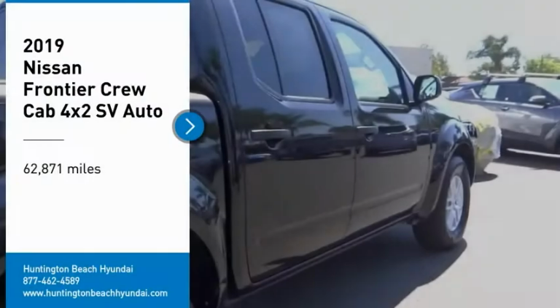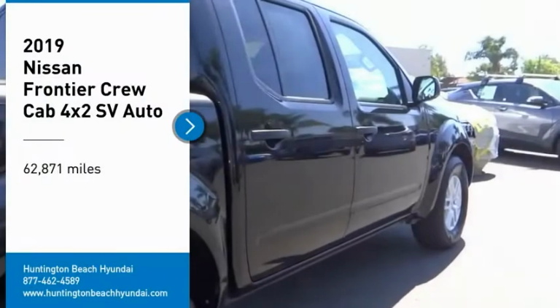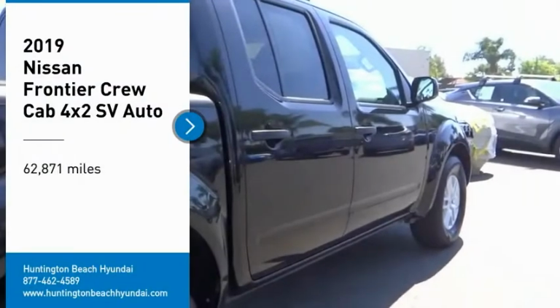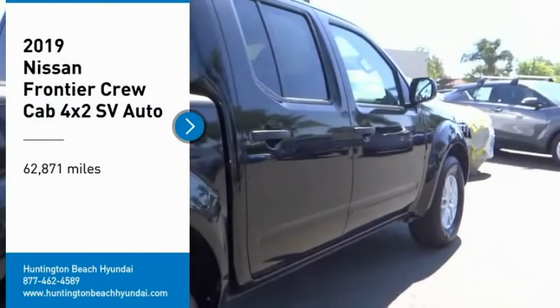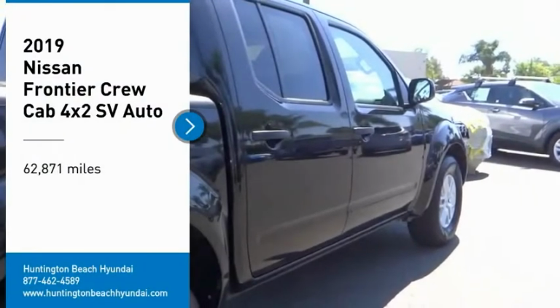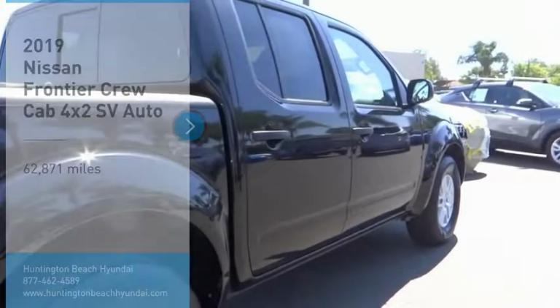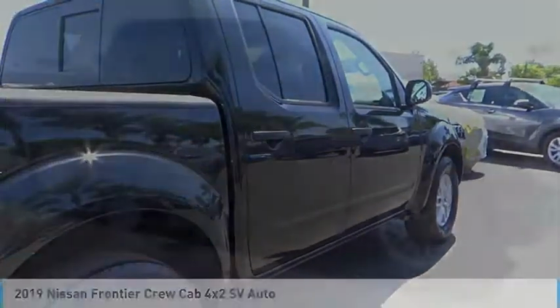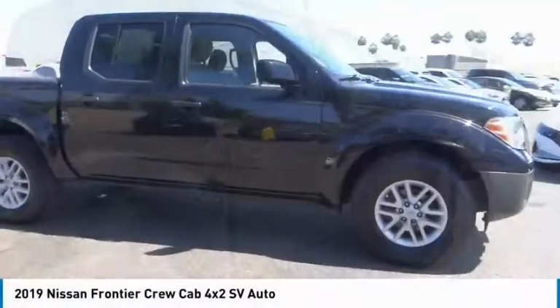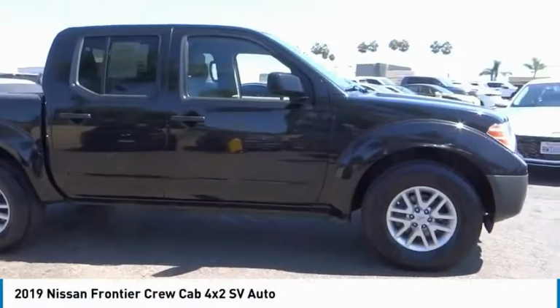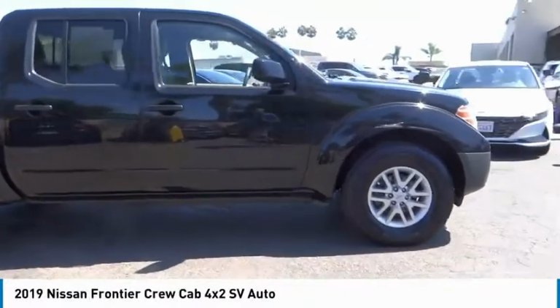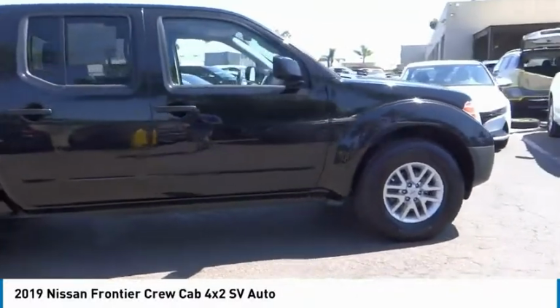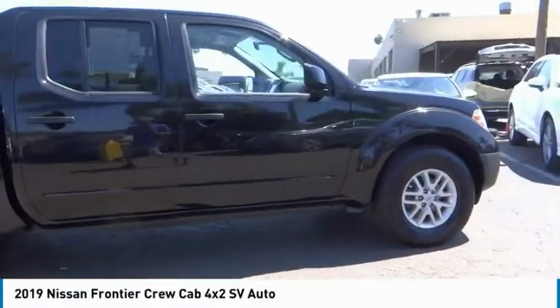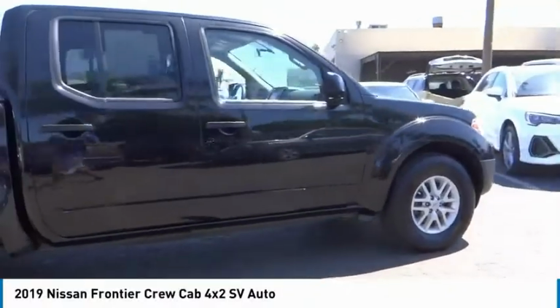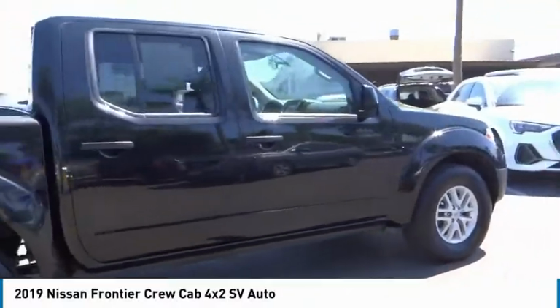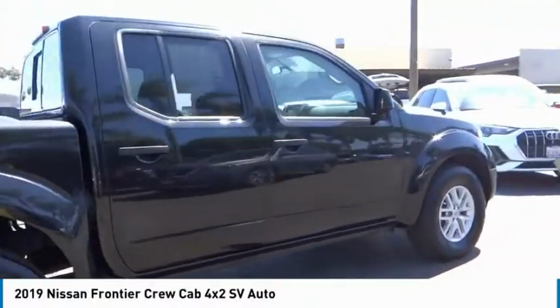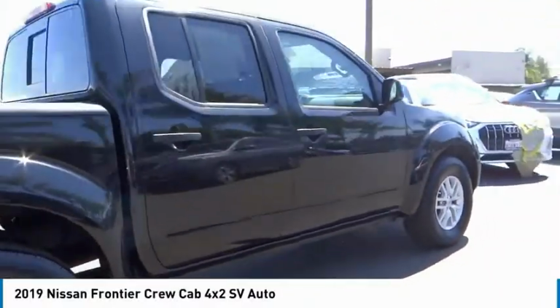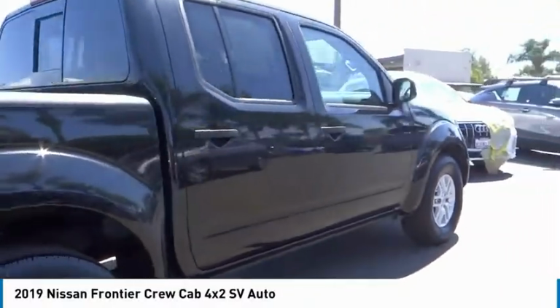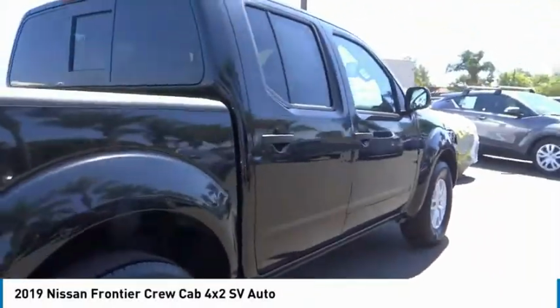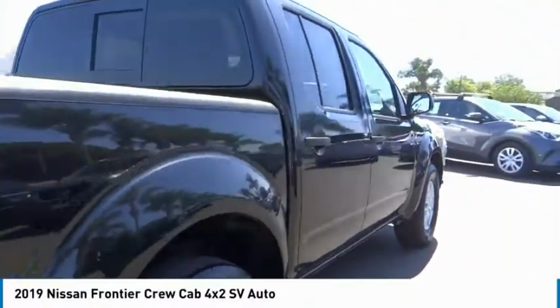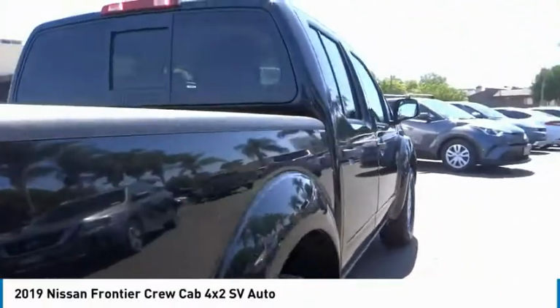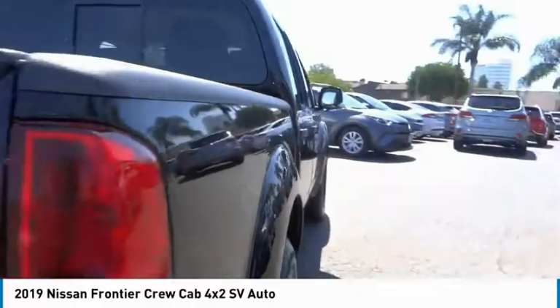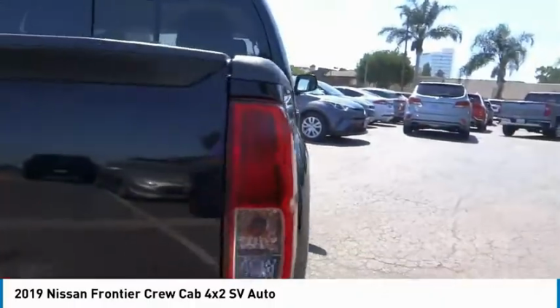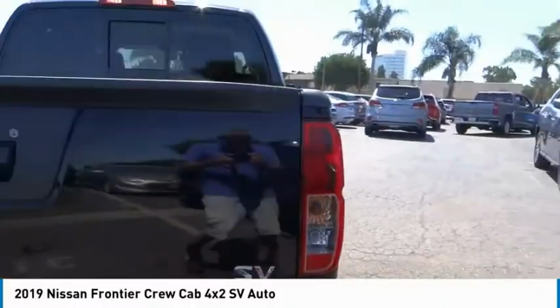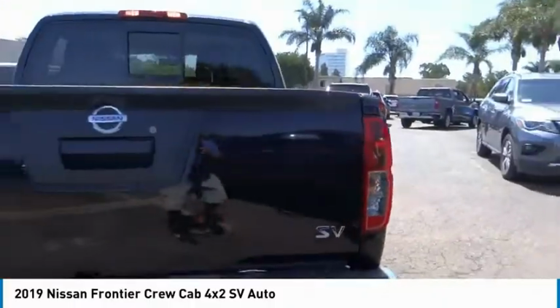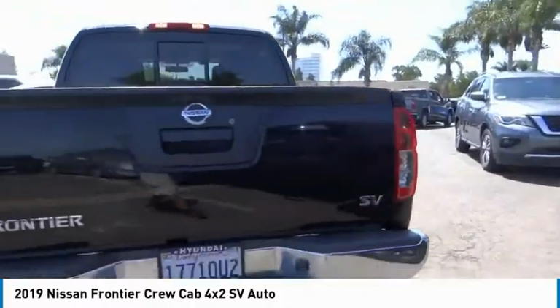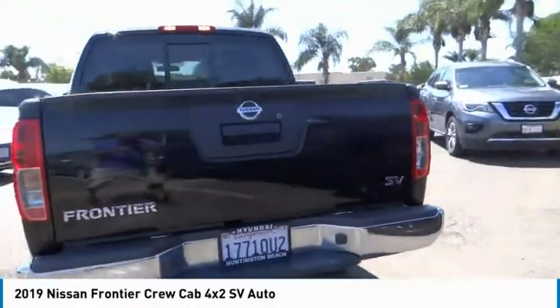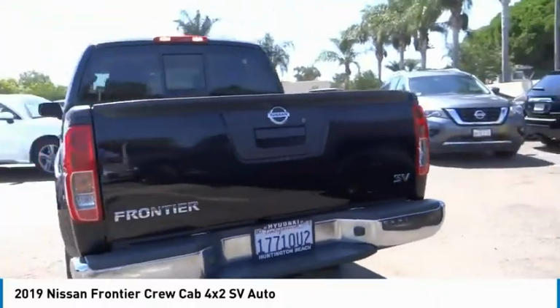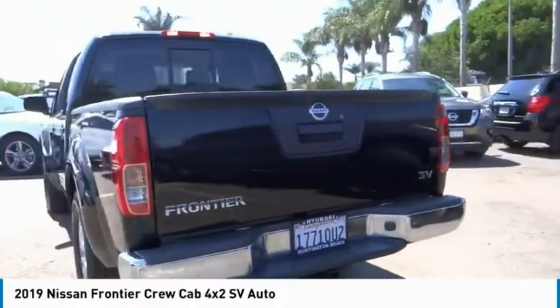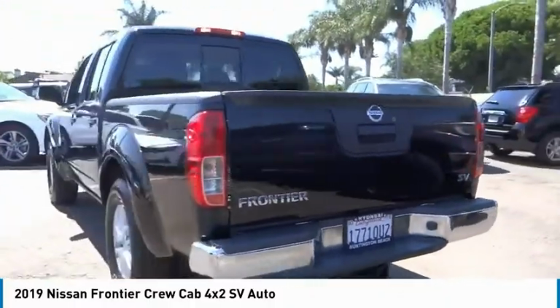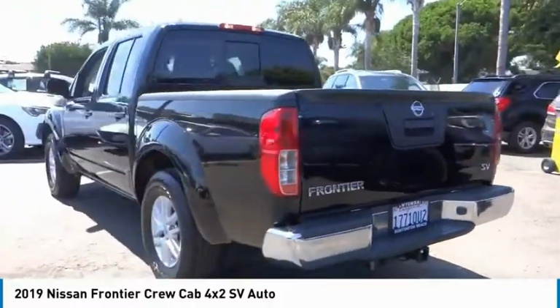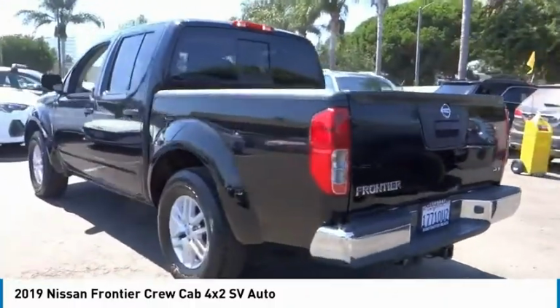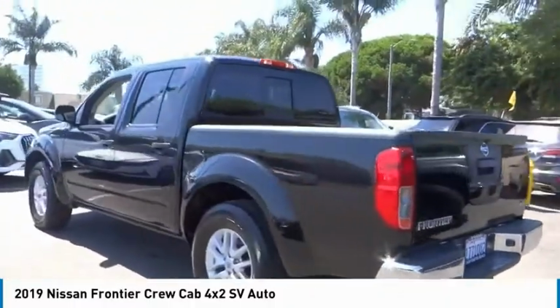Looking for the right vehicle? Check out the 2019 Frontier. The Nissan Frontier offers a full-length, fully-boxed frame for strength, serious off-road capabilities, and a five-star rating for side-impact crash safety.